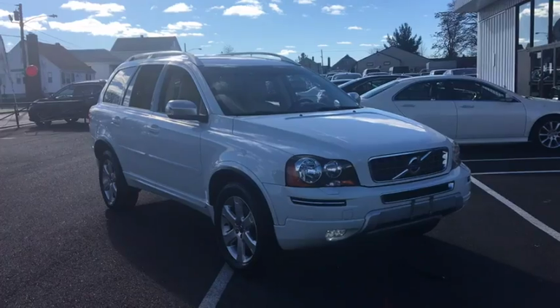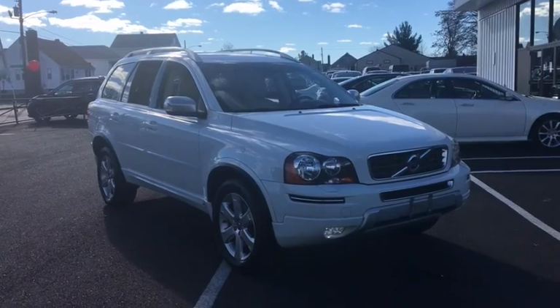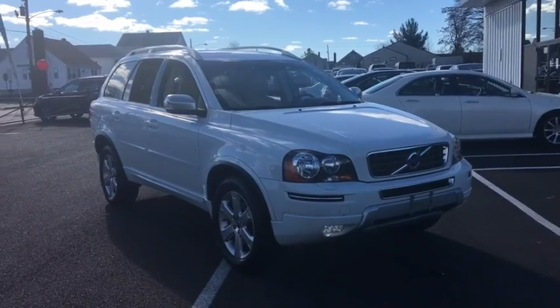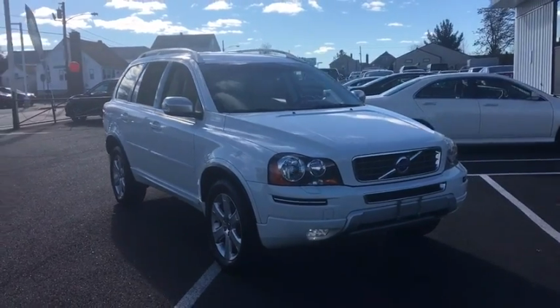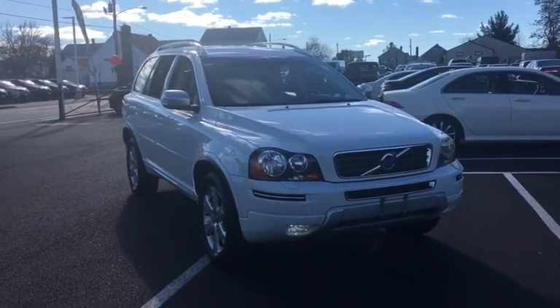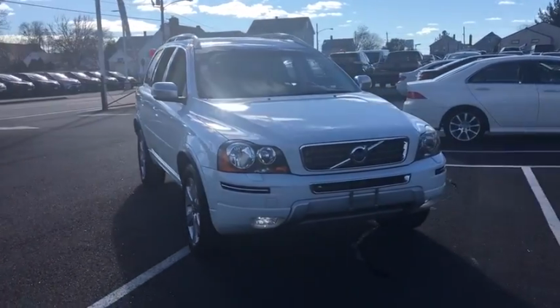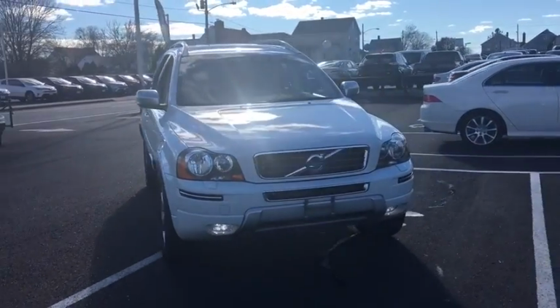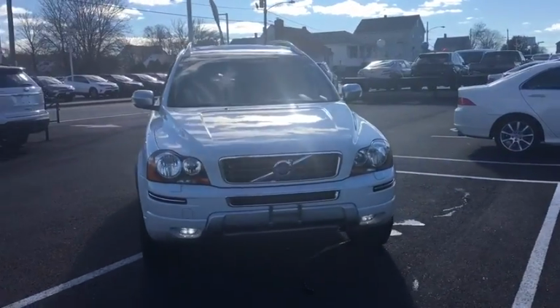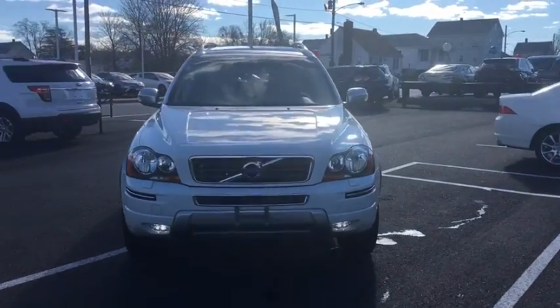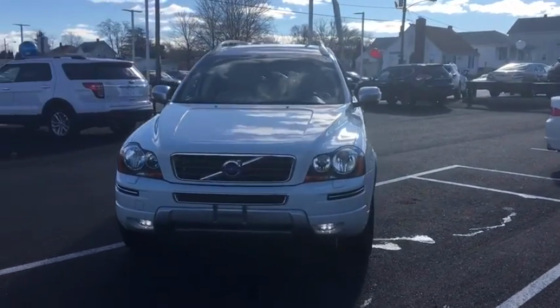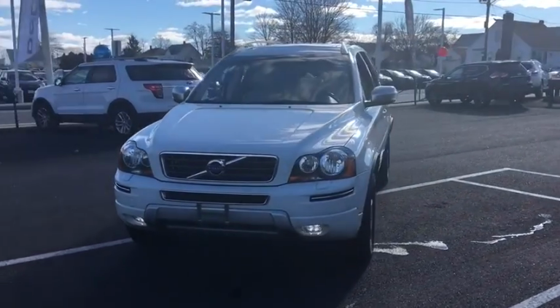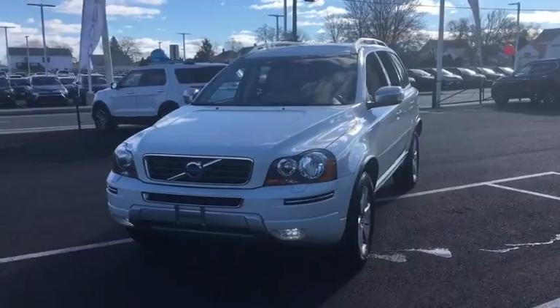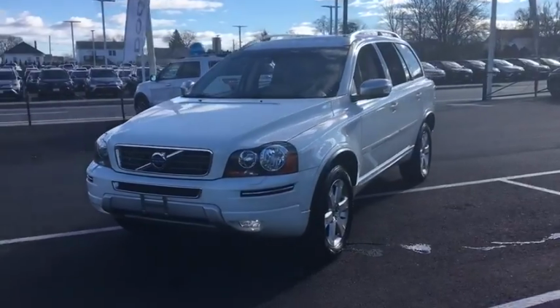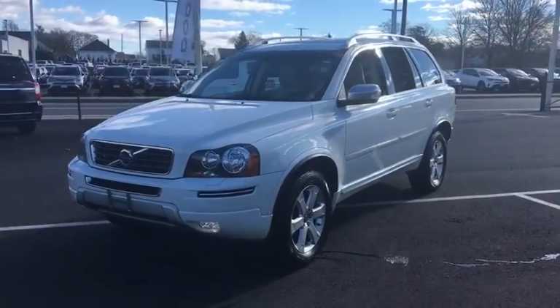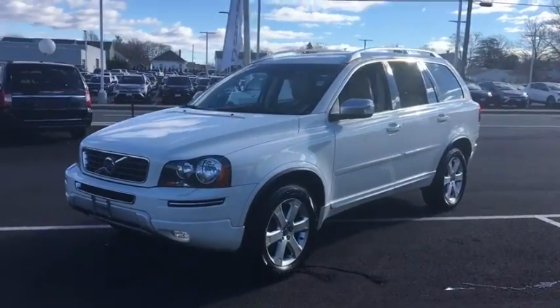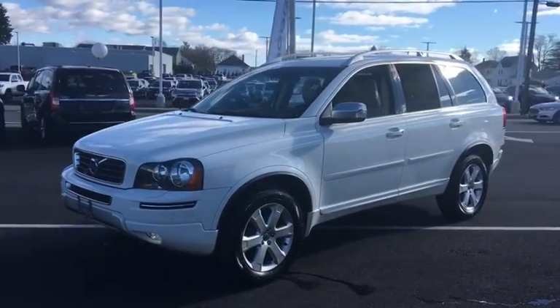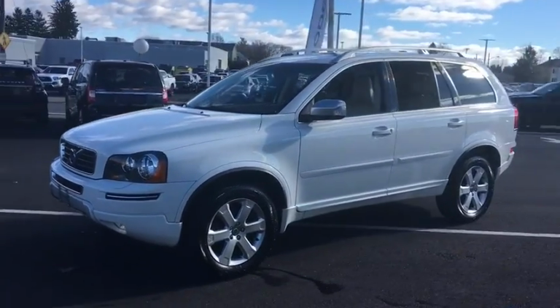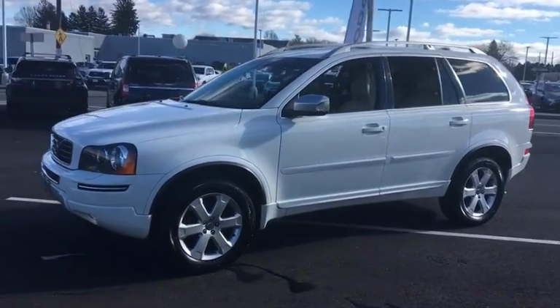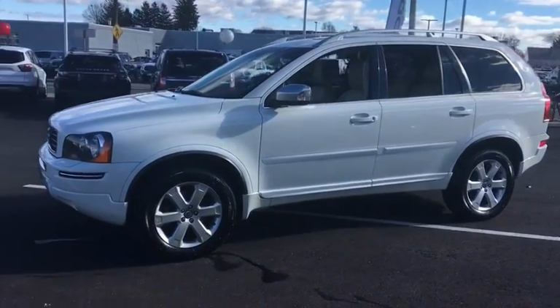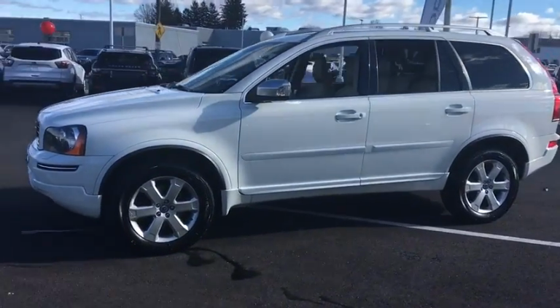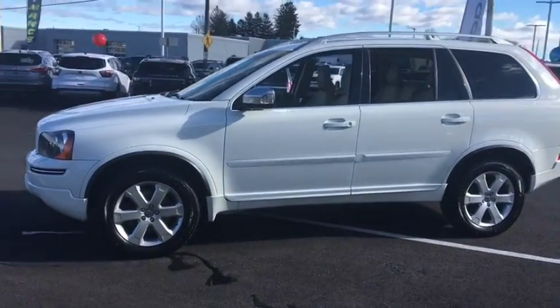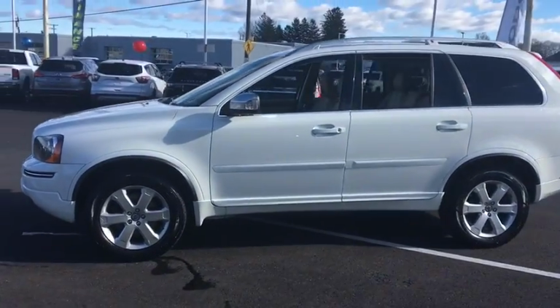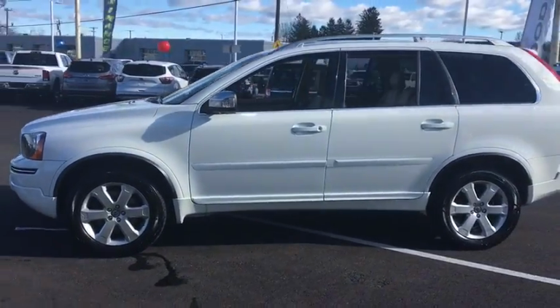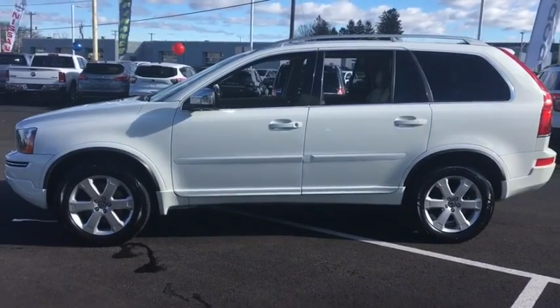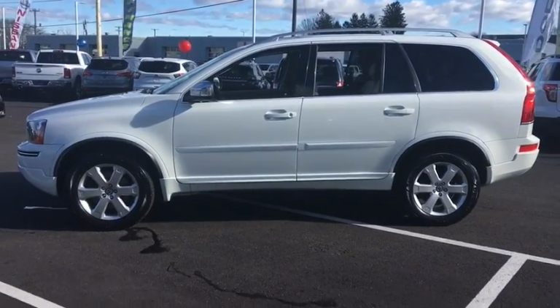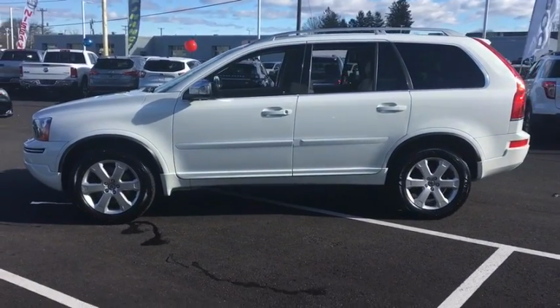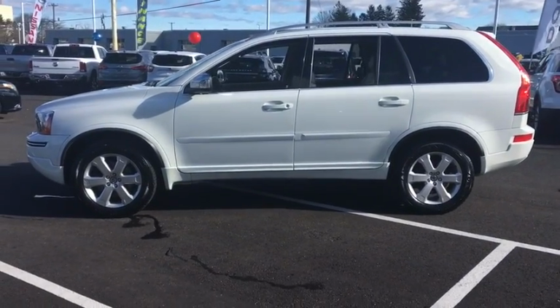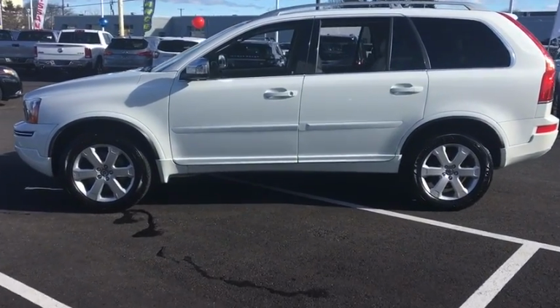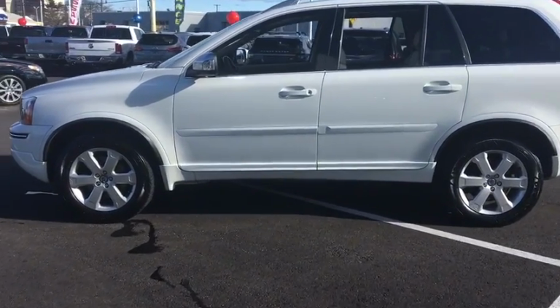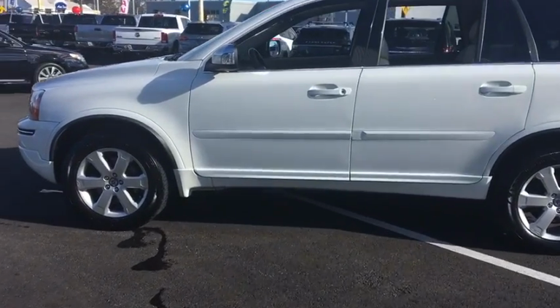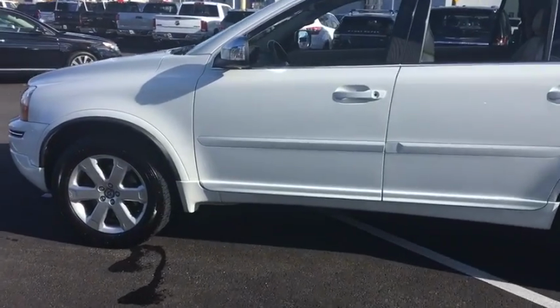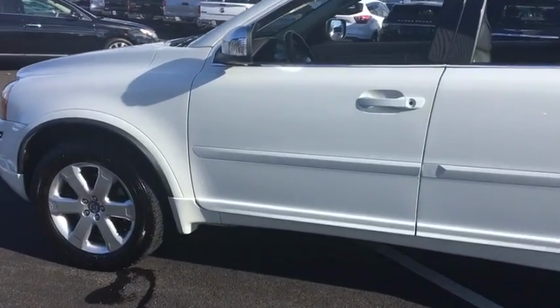The 2013 Volvo XC90. The Volvo XC90 provides refined luxury with unrestricted pleasure on the side. Experience the Volvo XC90 from the inside out and see why you'll want to take everyone on tour.